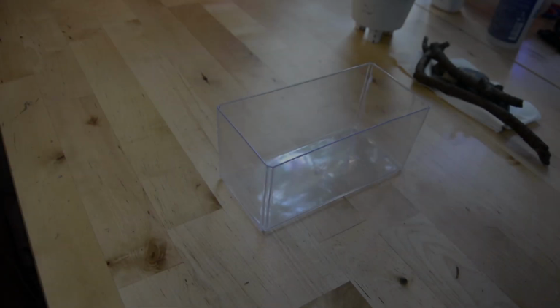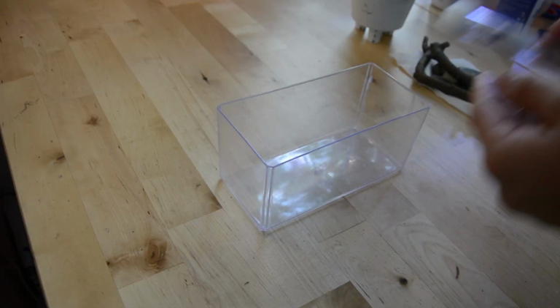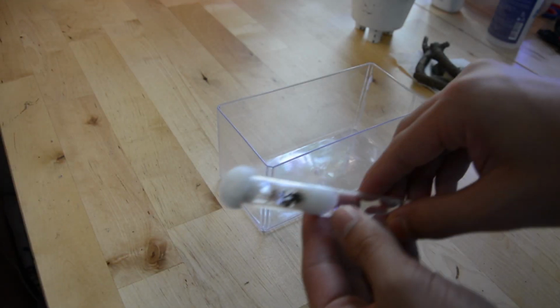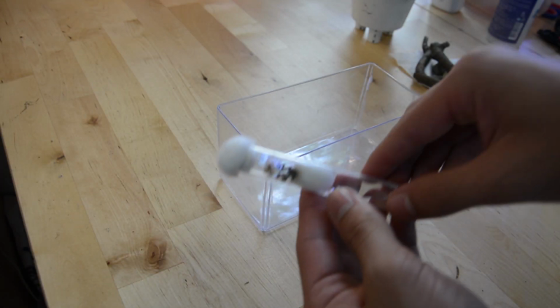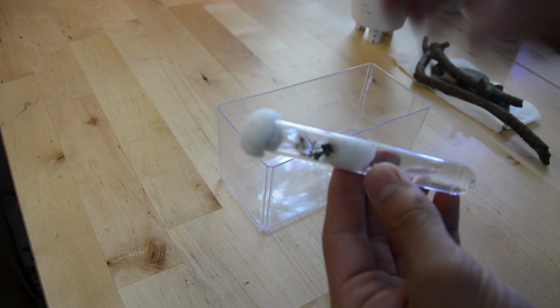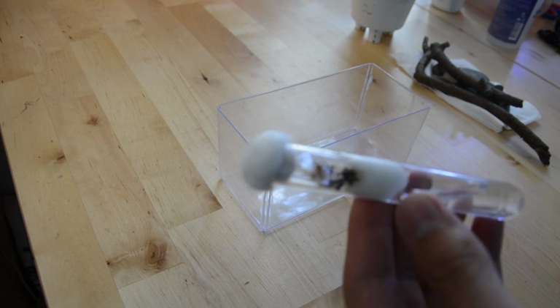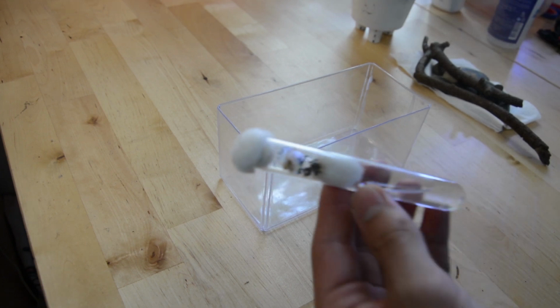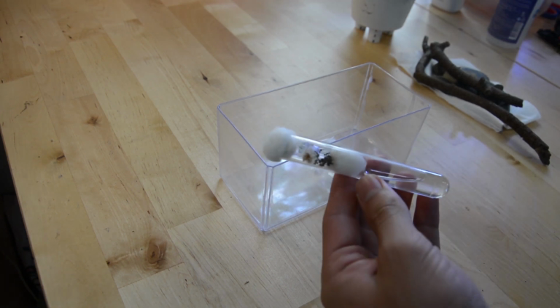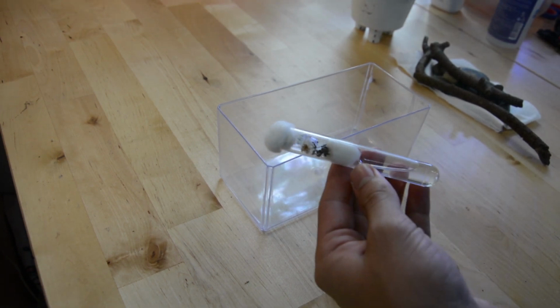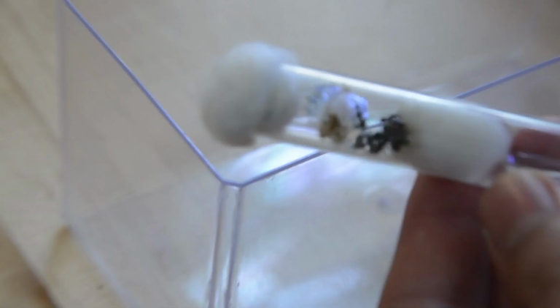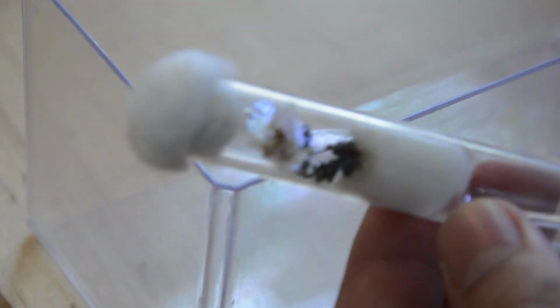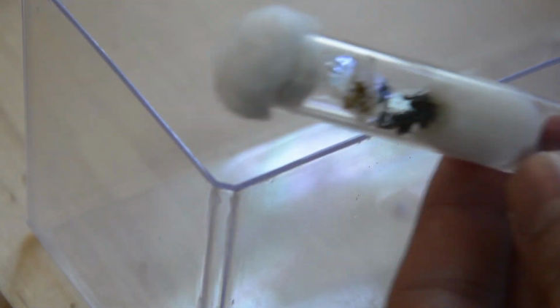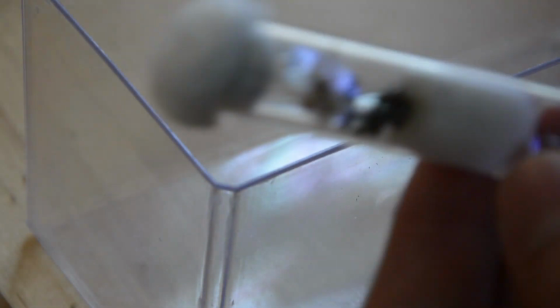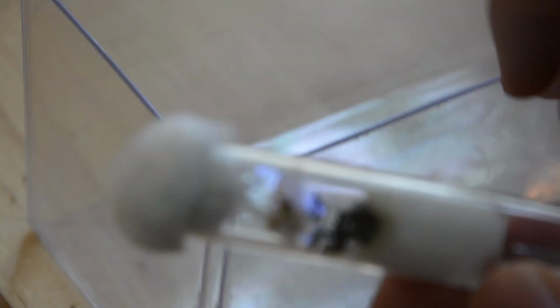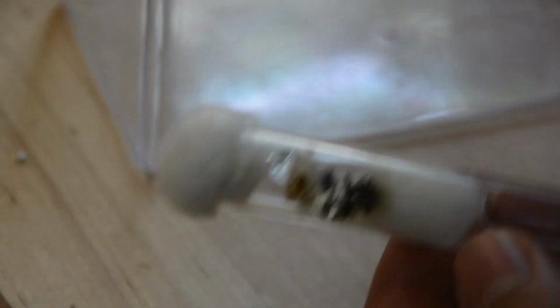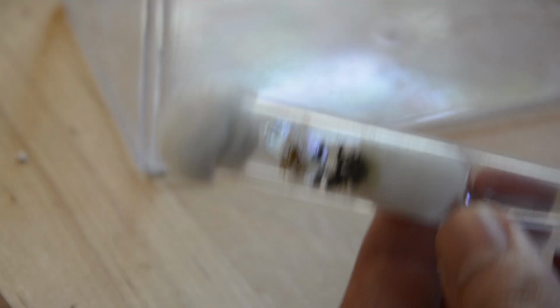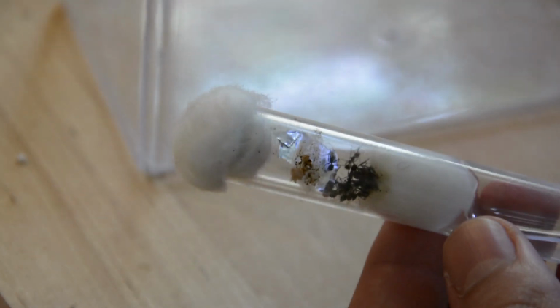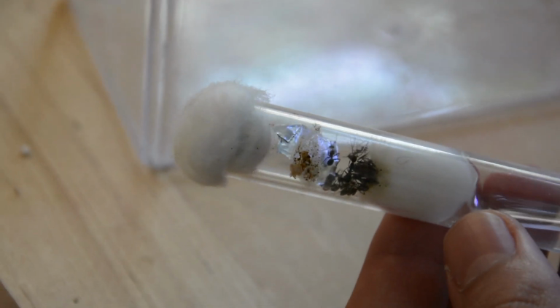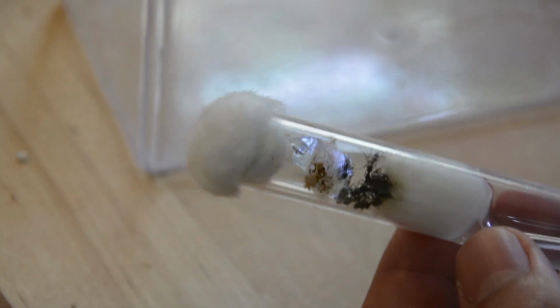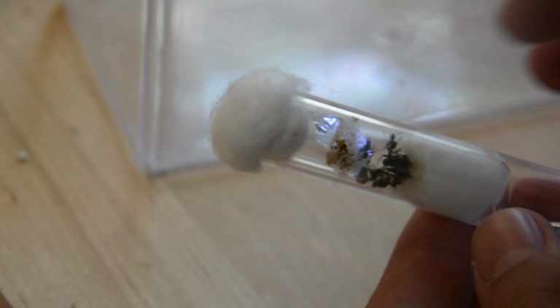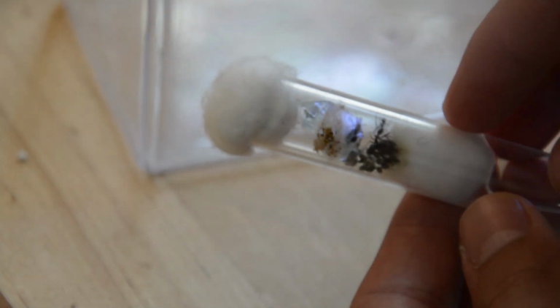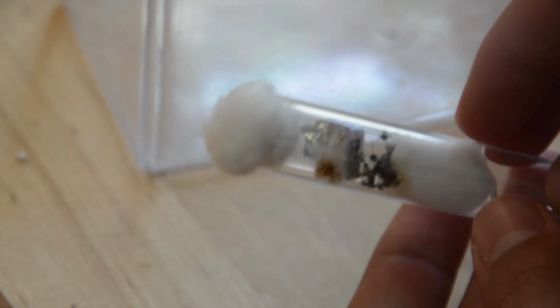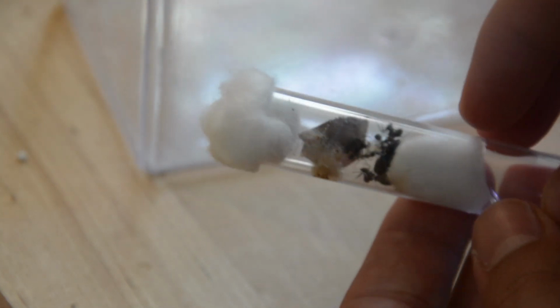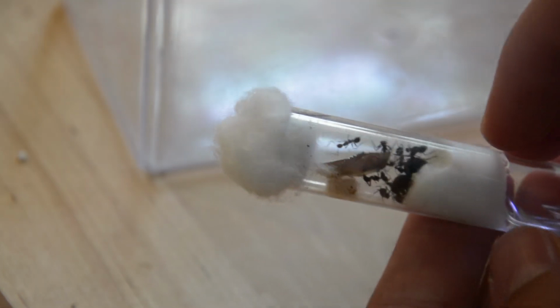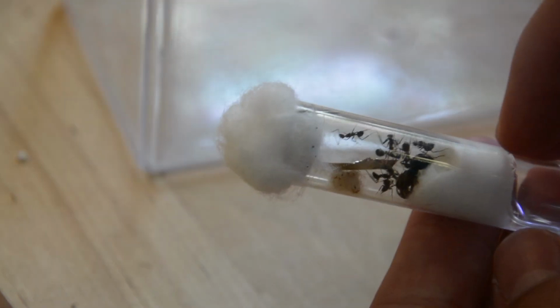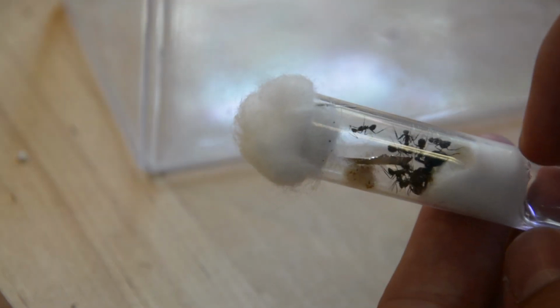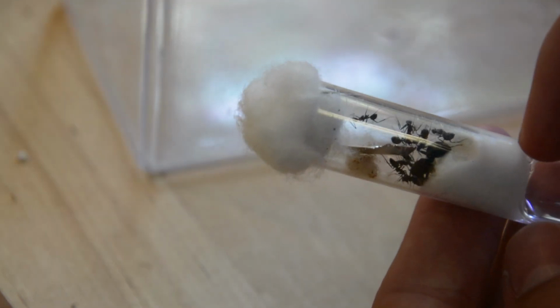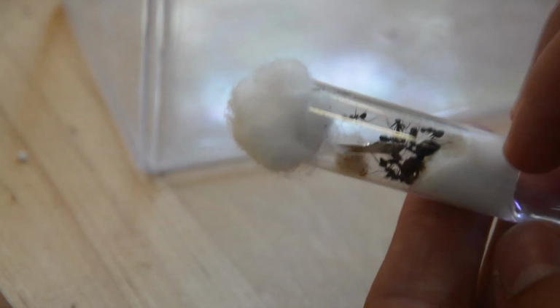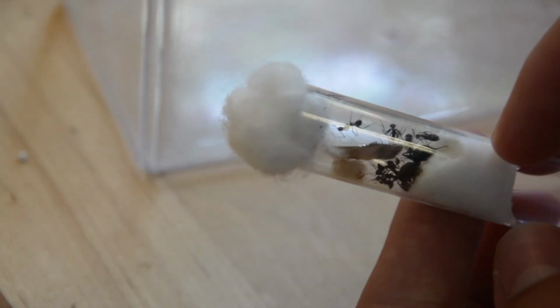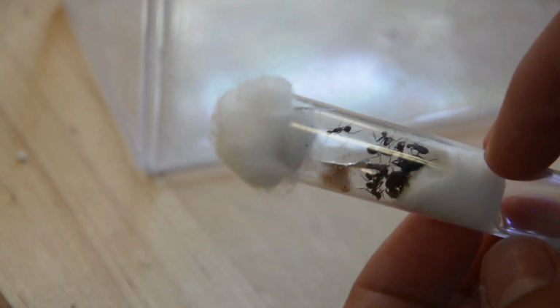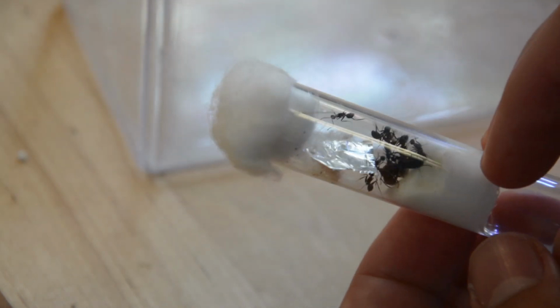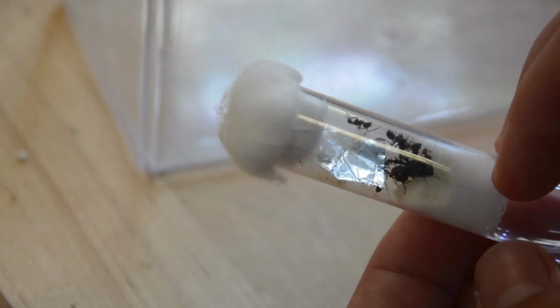Welcome back to another amazing video from Antelphk. In this video I'll be showing you guys this amazing Camponotus nicobarensis colony and moving them into their new setup. I'll also be feeding them a drop of honey and a cricket.